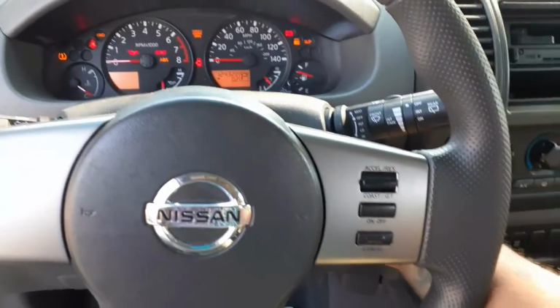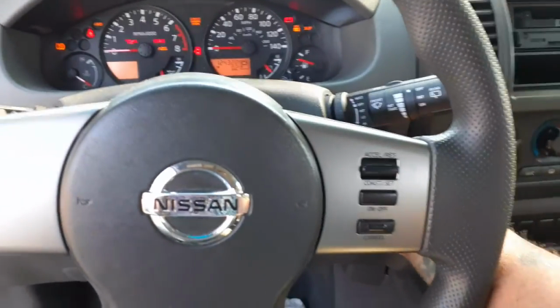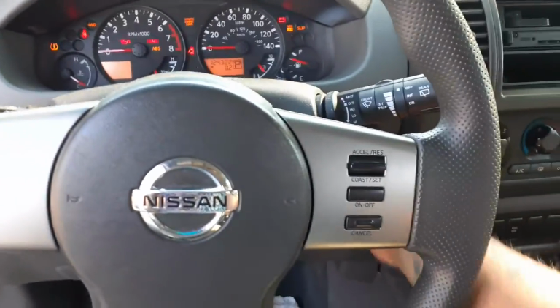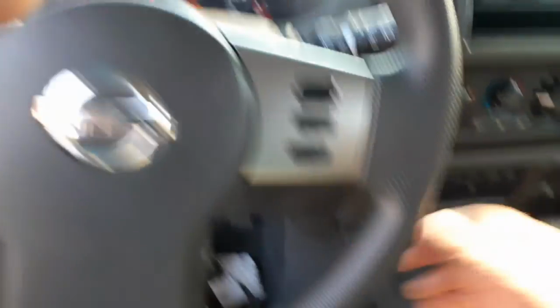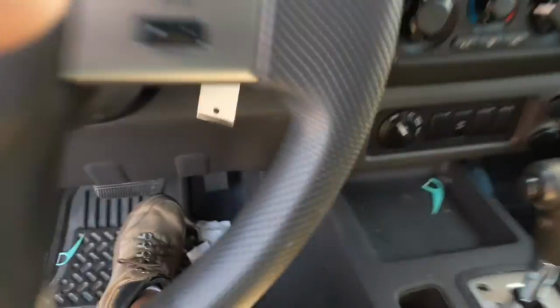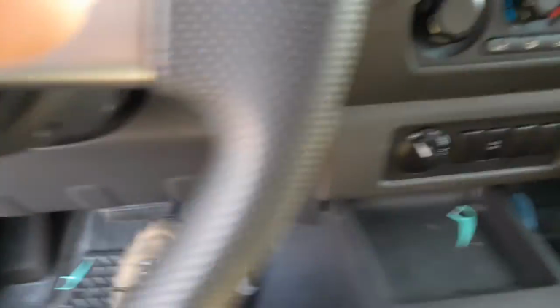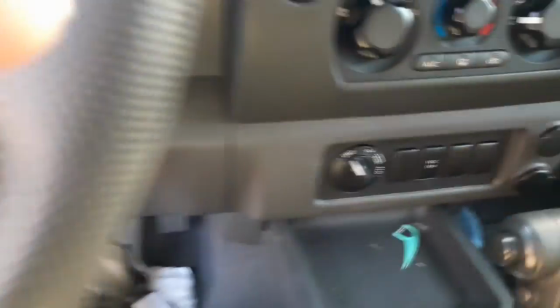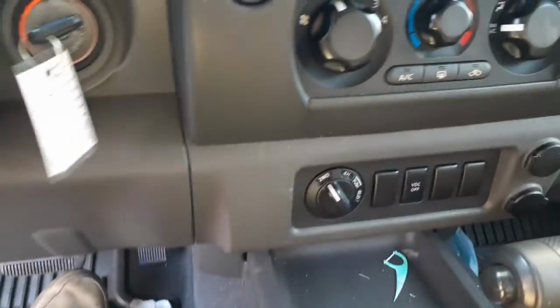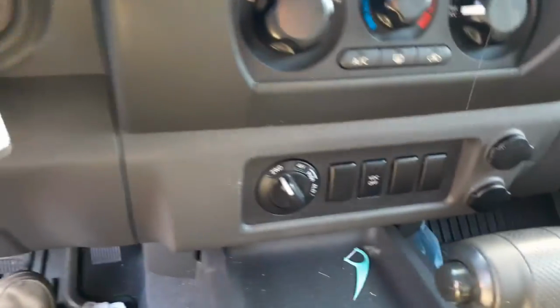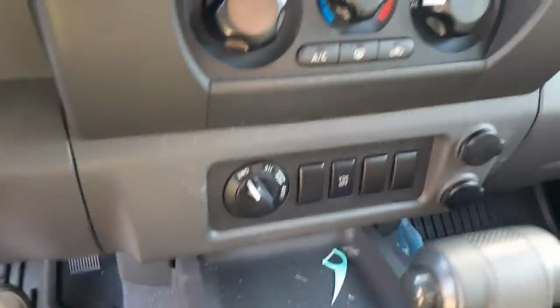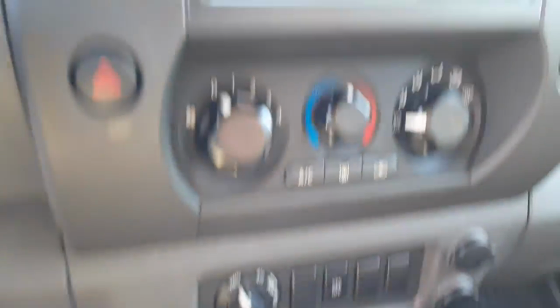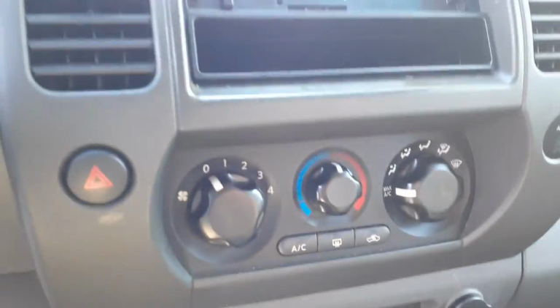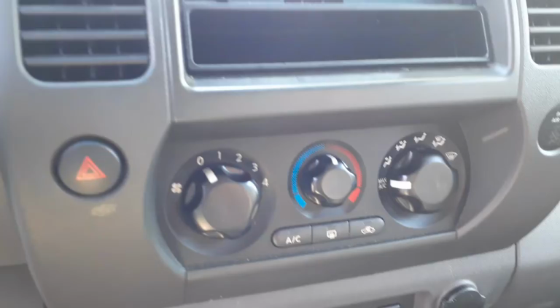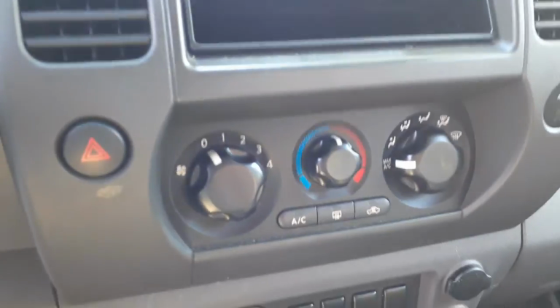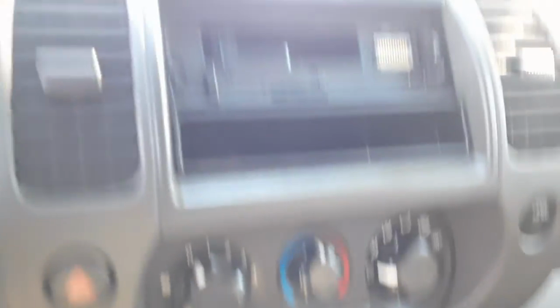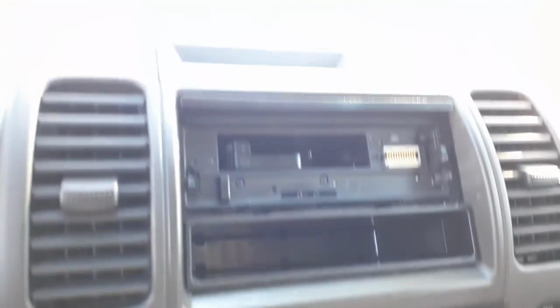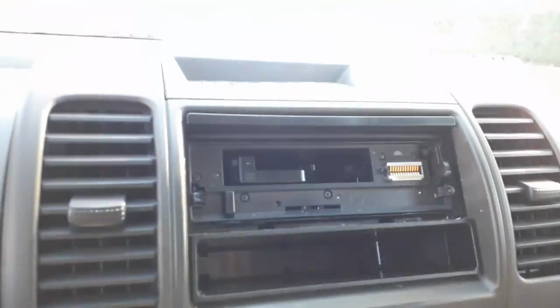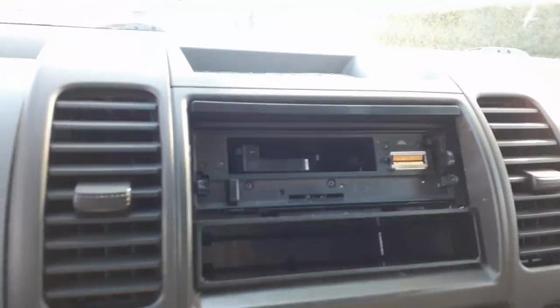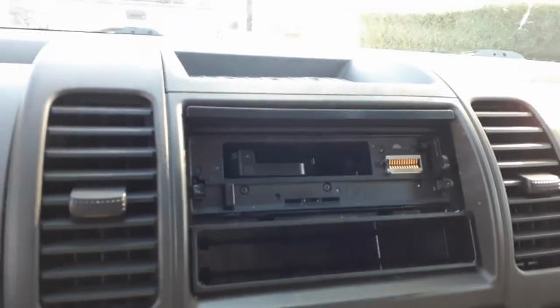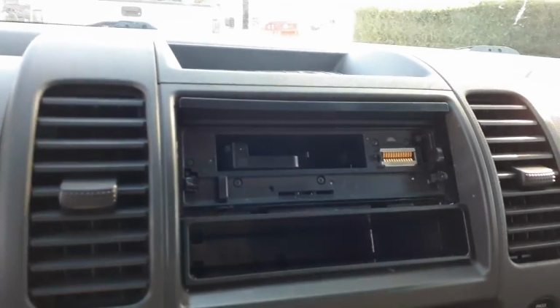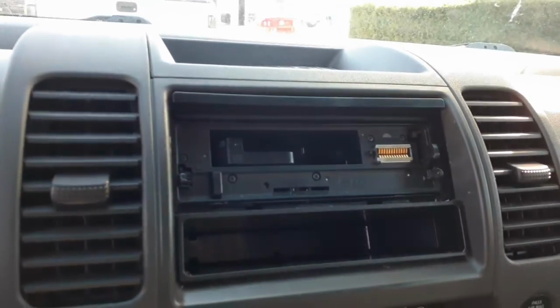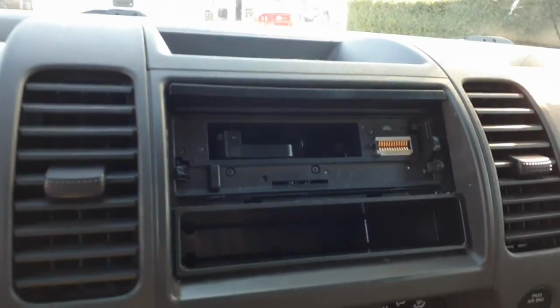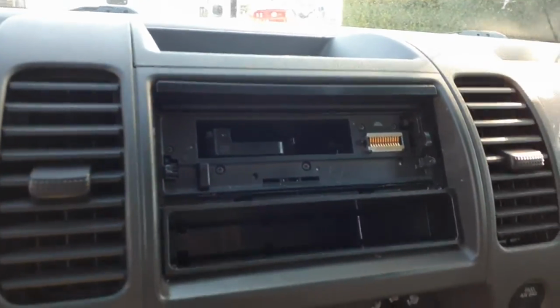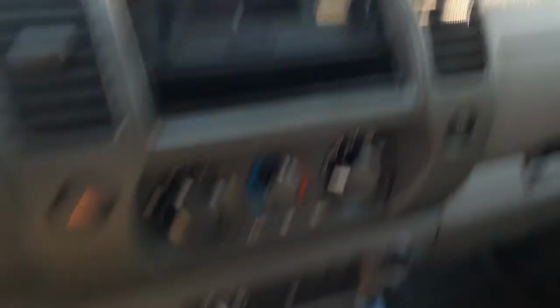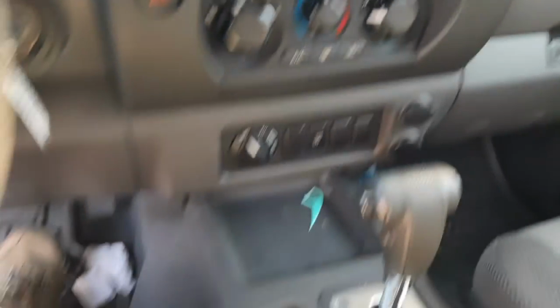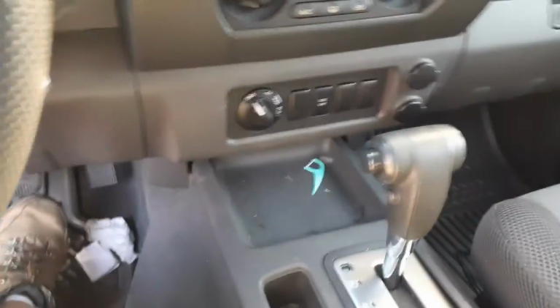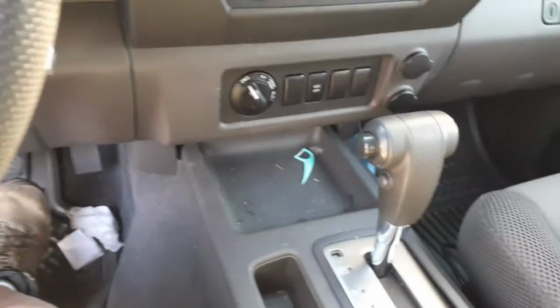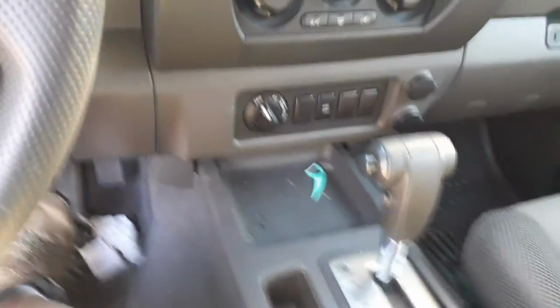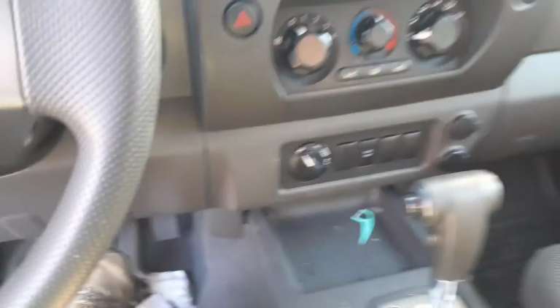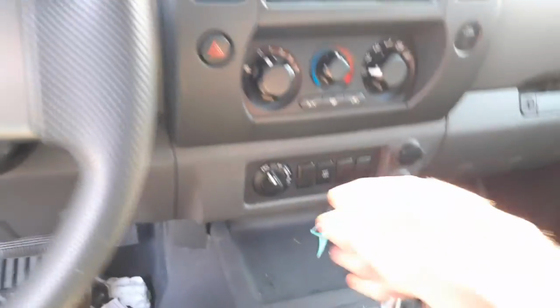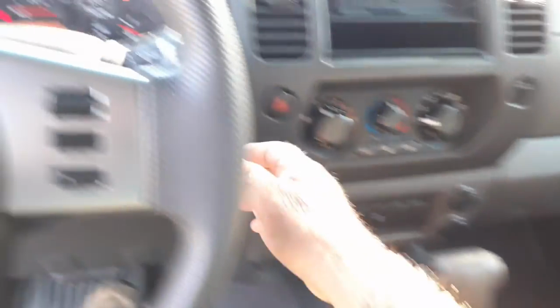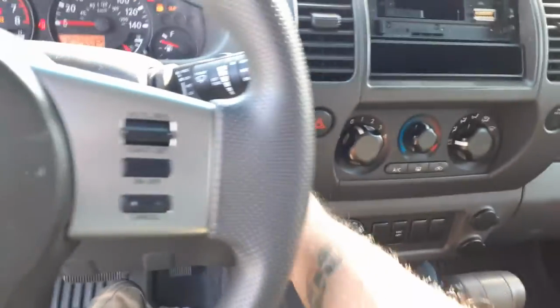Here's your four-wheel drive button. Manual heater controls. The radio is aftermarket — we're giving that back to the customer.